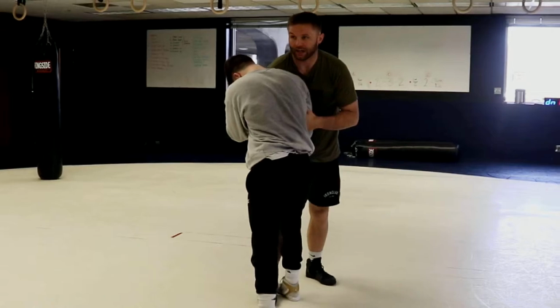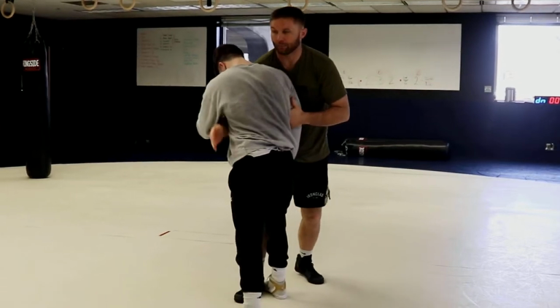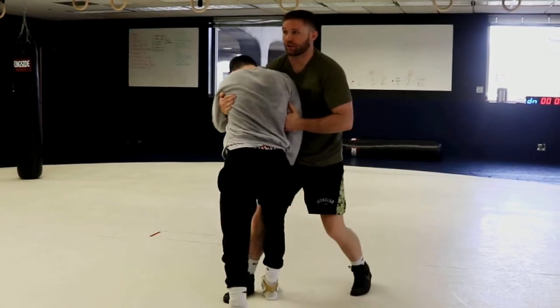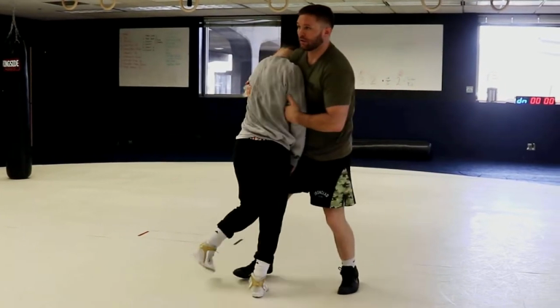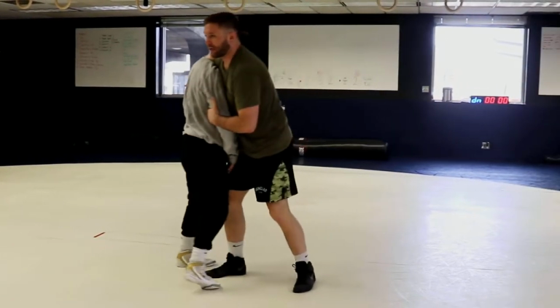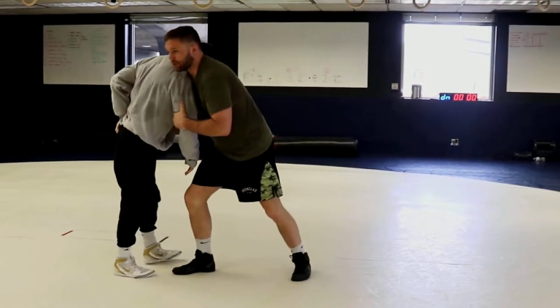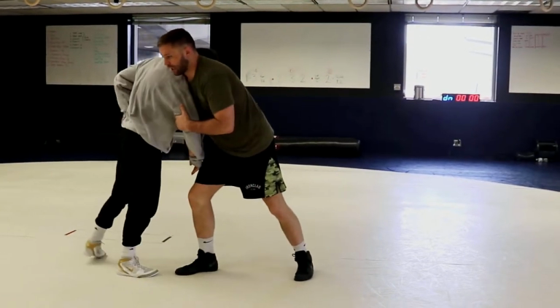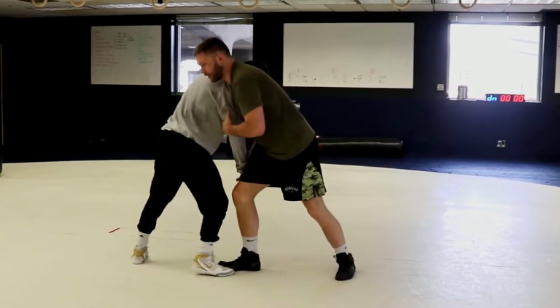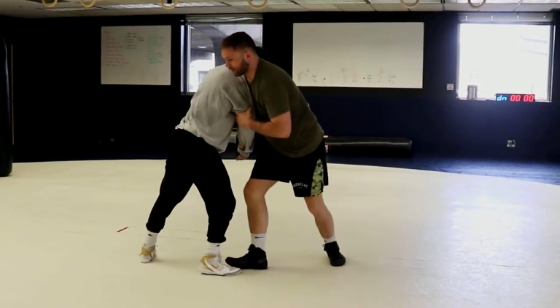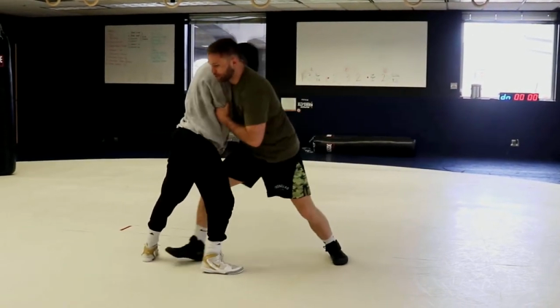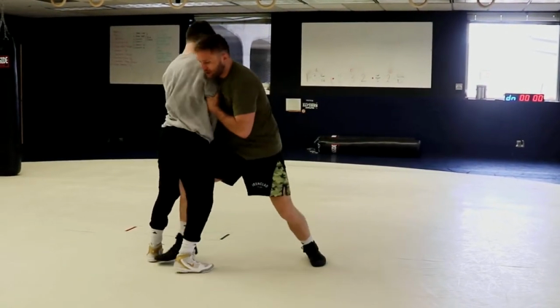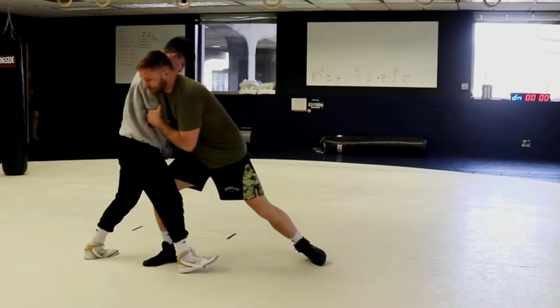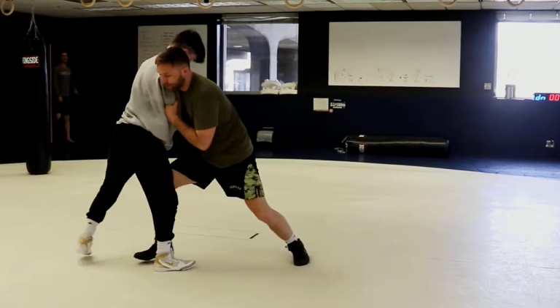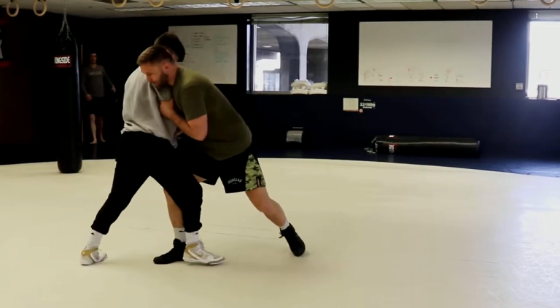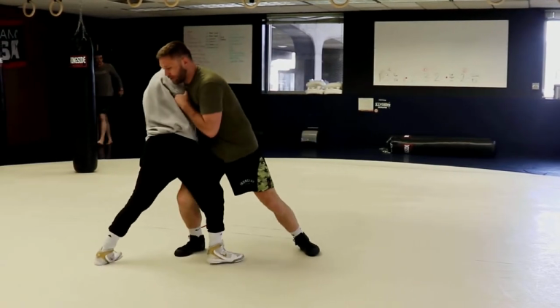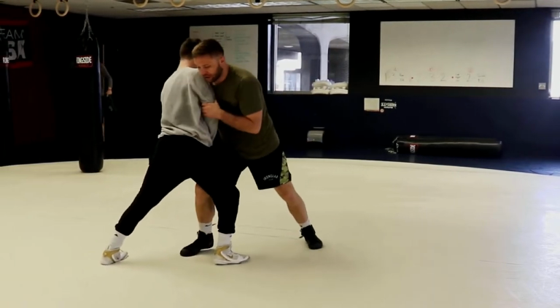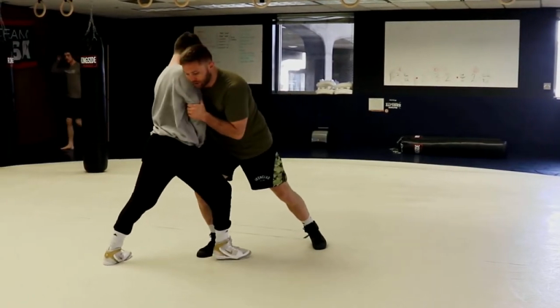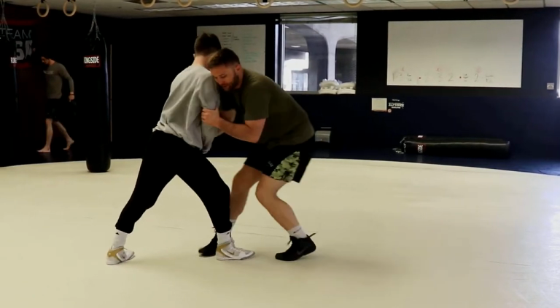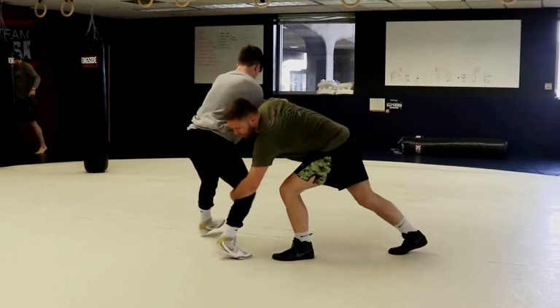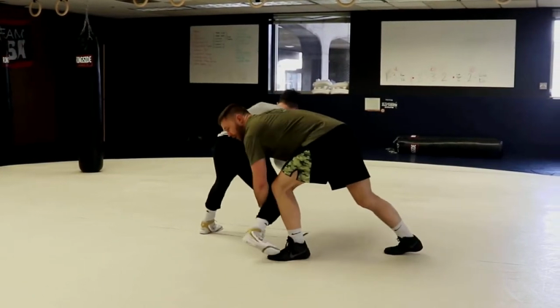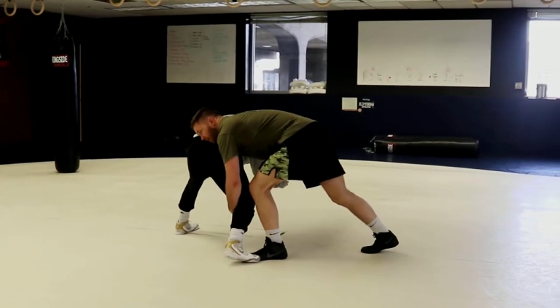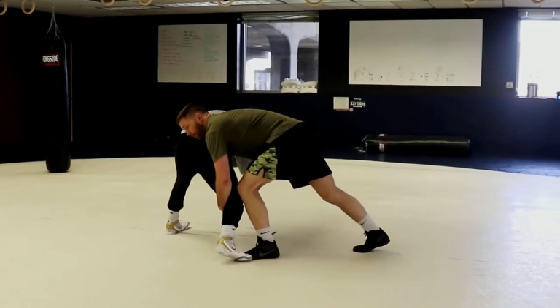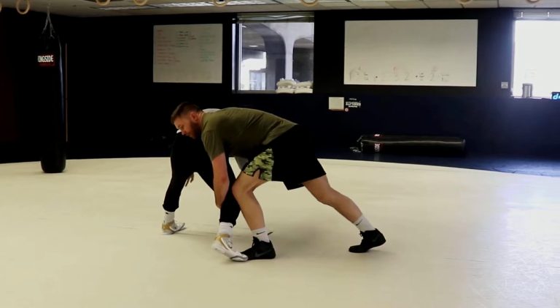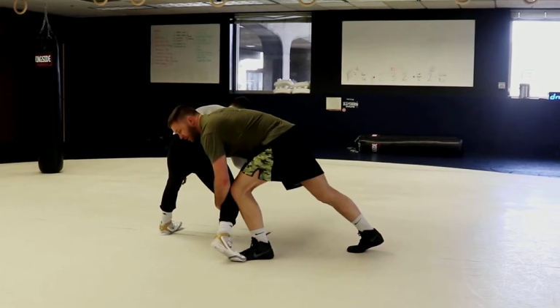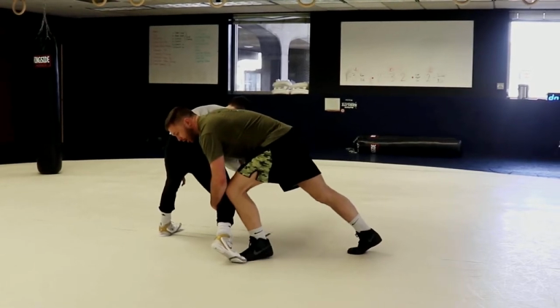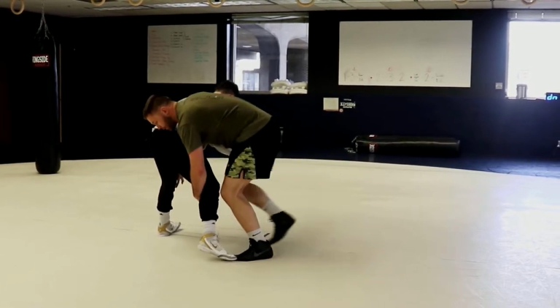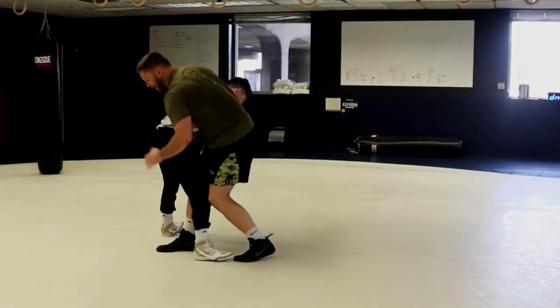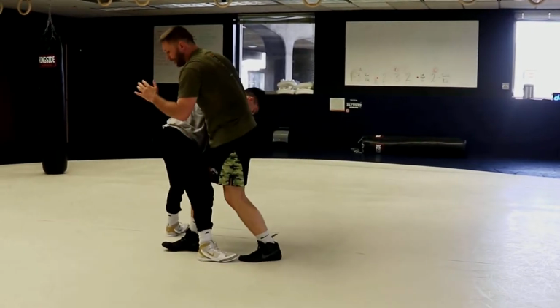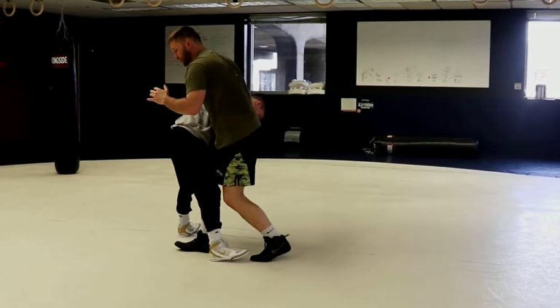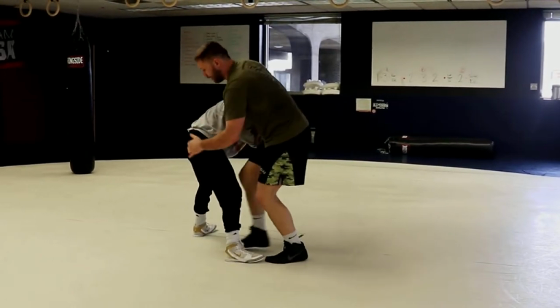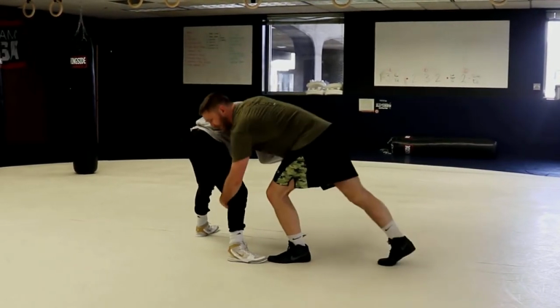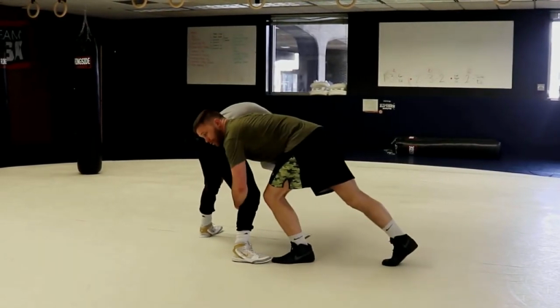I've got to create a push. I've got to make him push into me. So I create a push first by pushing. He's pushing now. When I back step, there's the knee. I flare the wrist. All I'm doing is back stepping and attacking his hamstring.